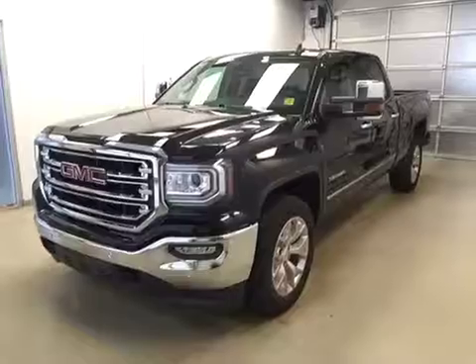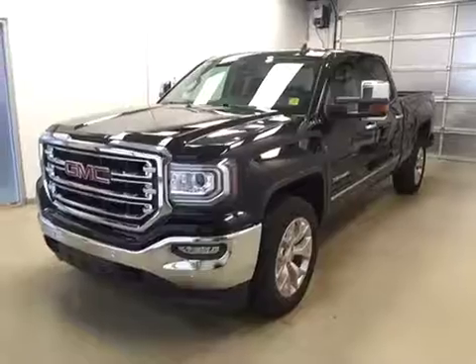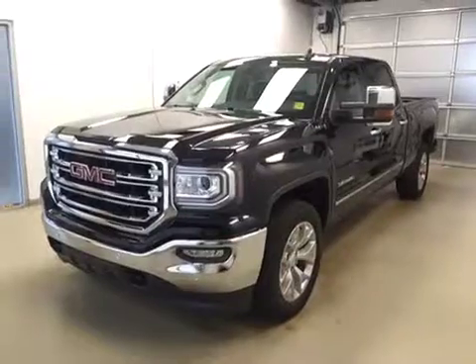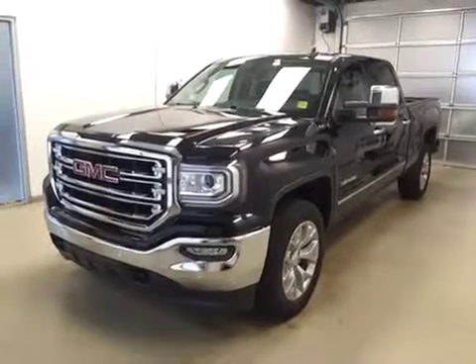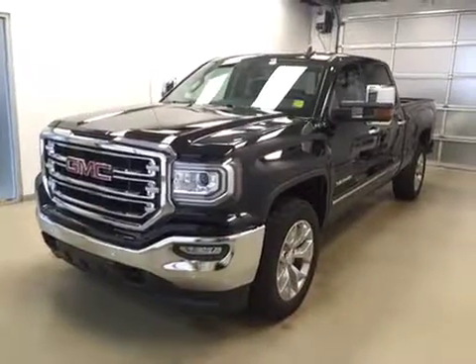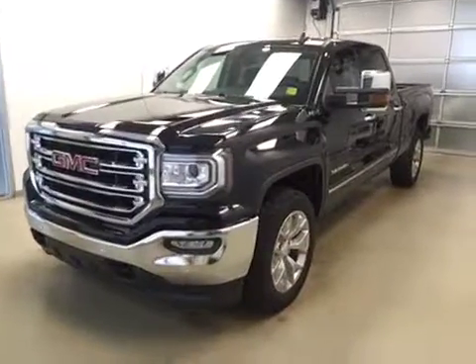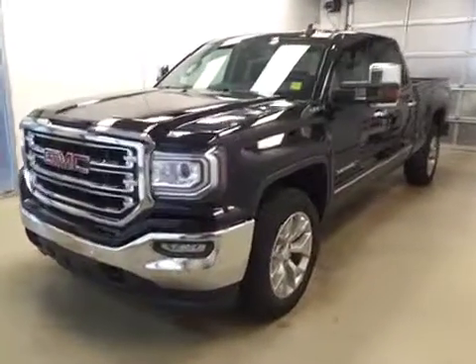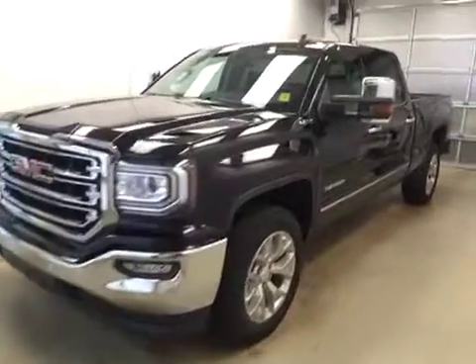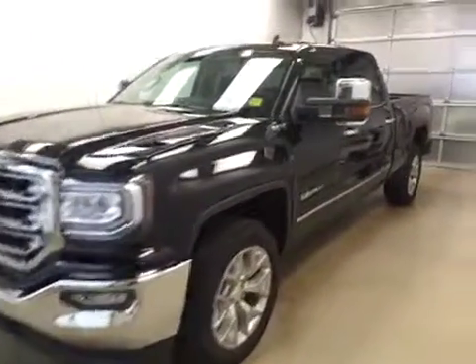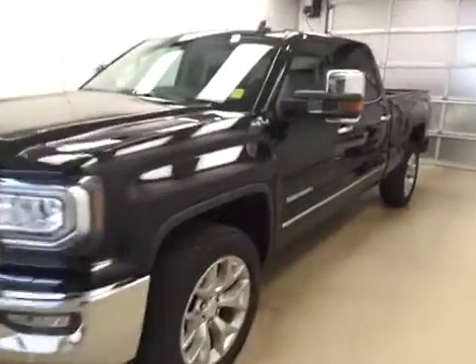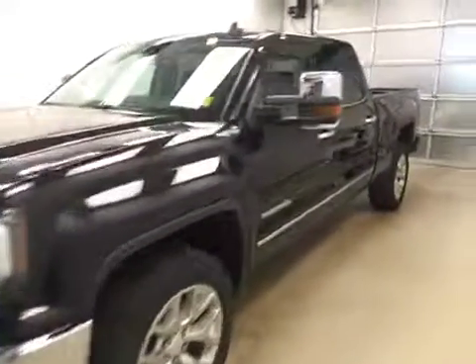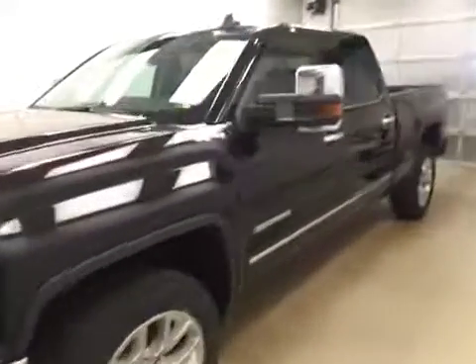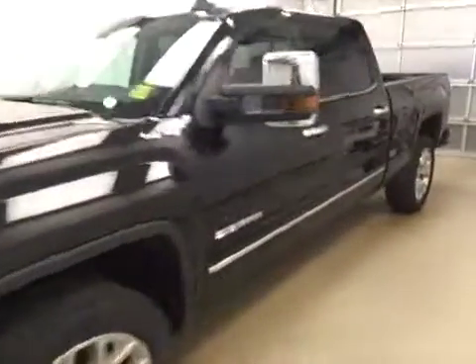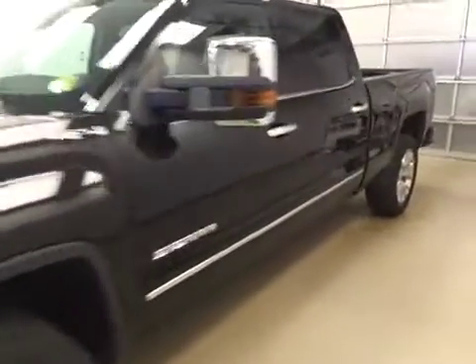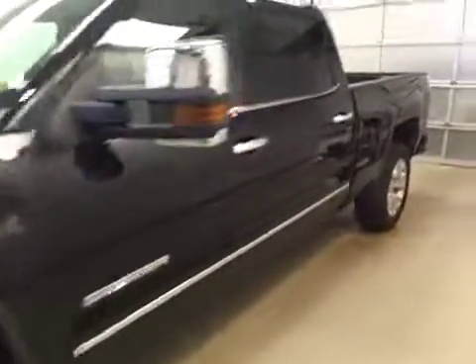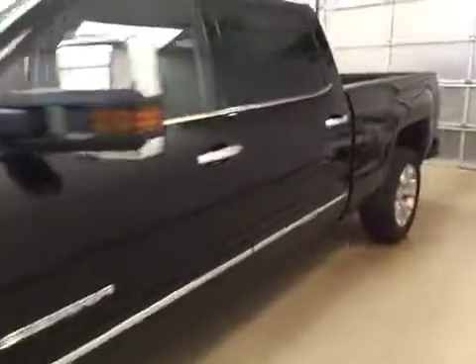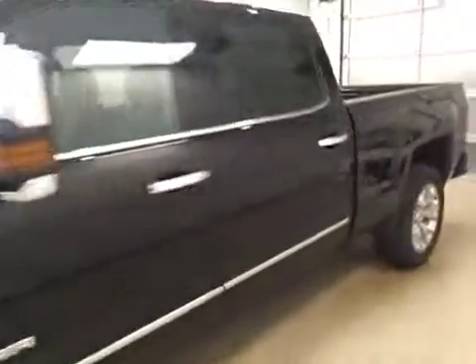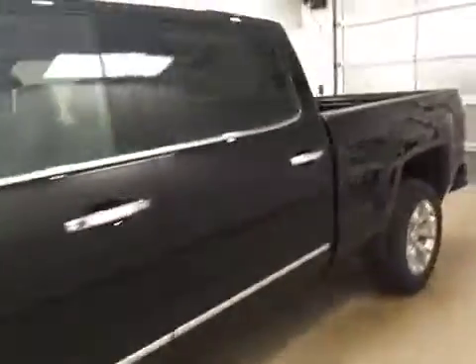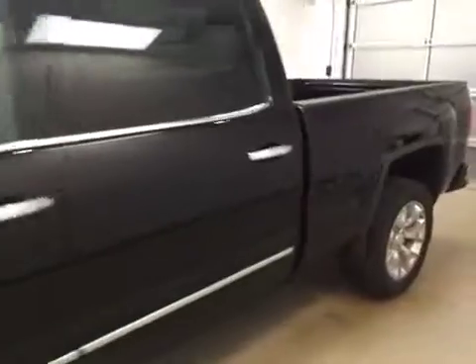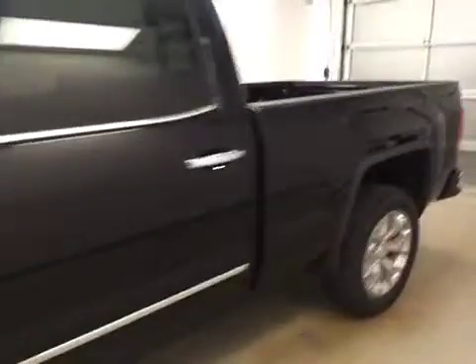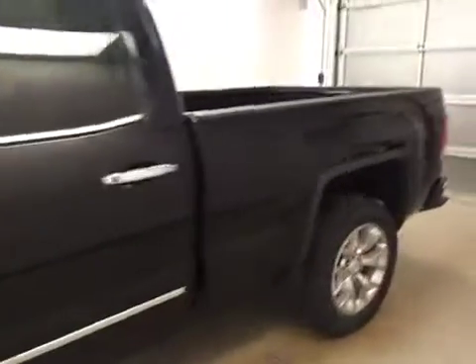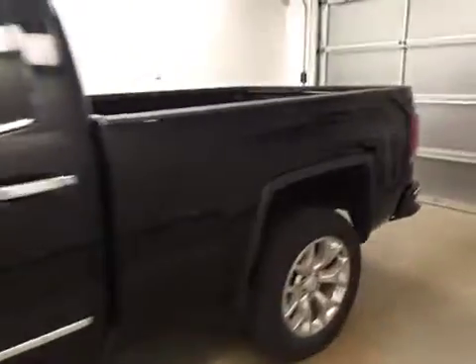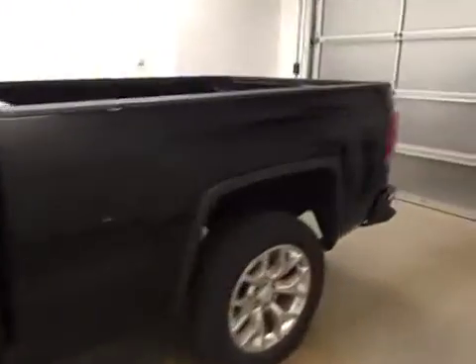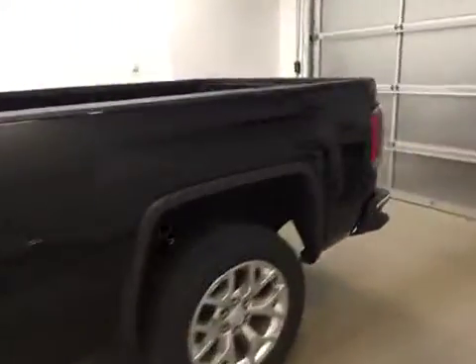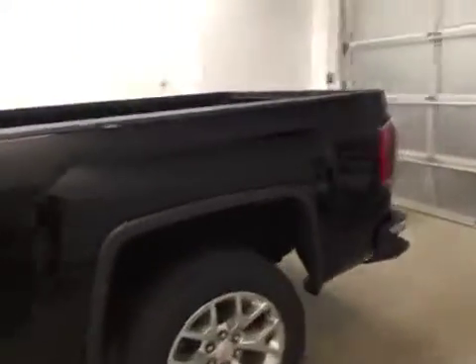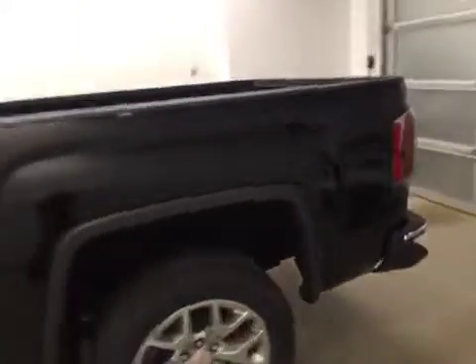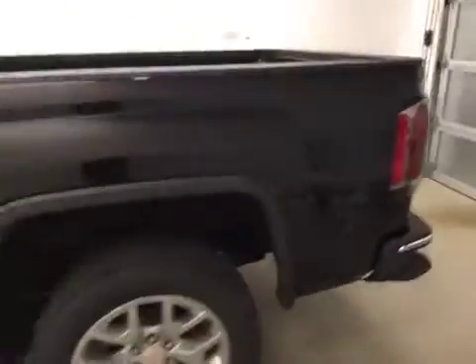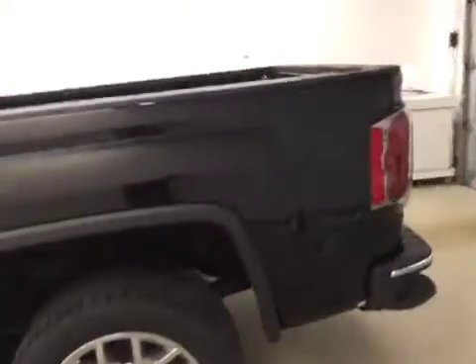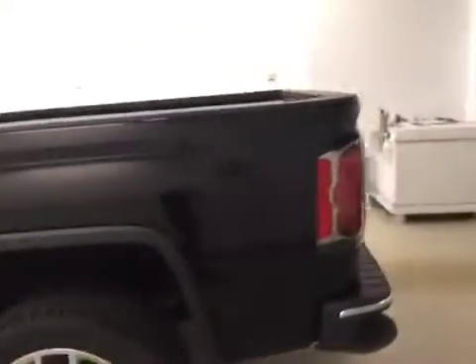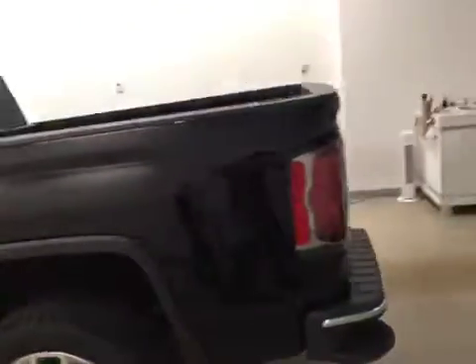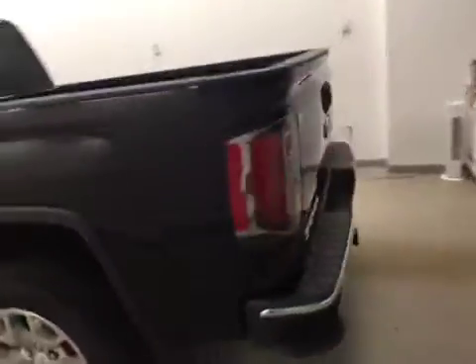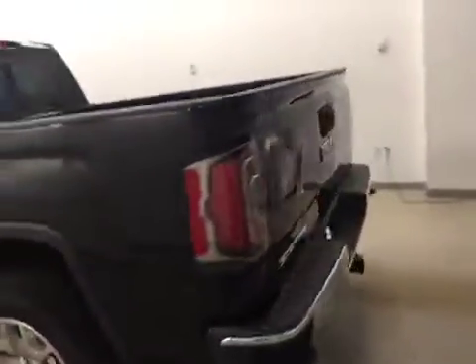This is stock number 172045, a 2017 GMC Sierra 1500 SLT Crew Cab. Exterior color is onyx black.